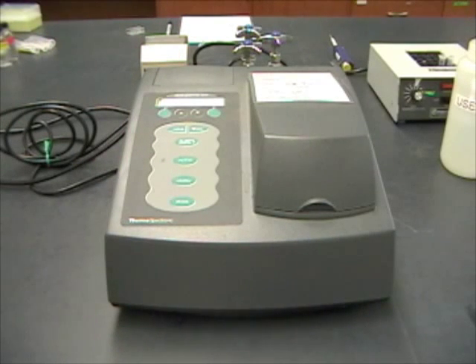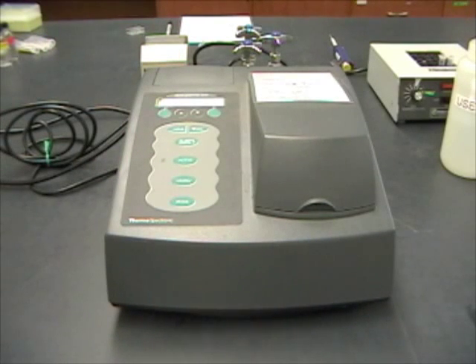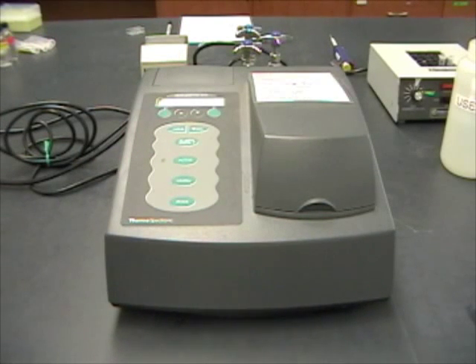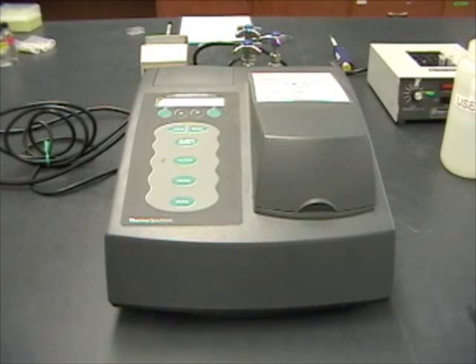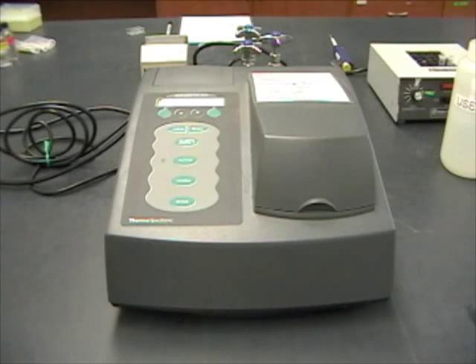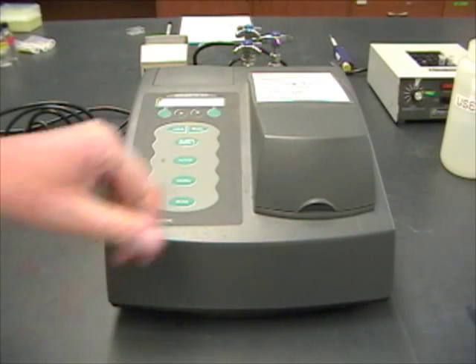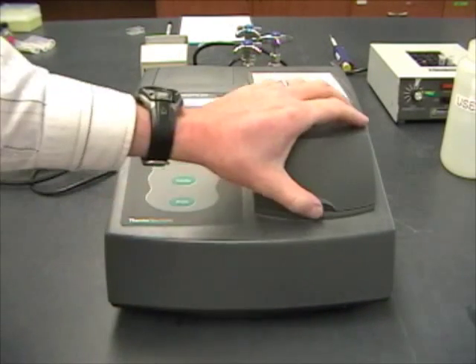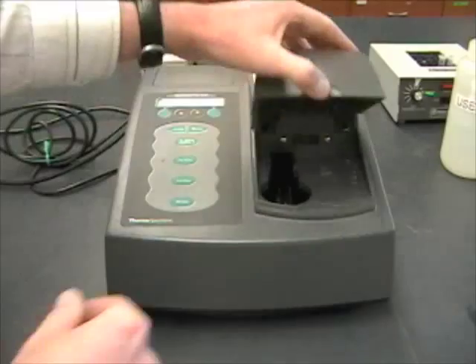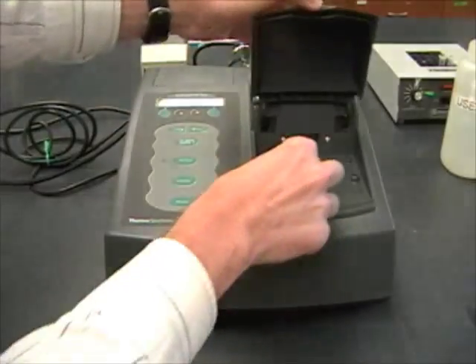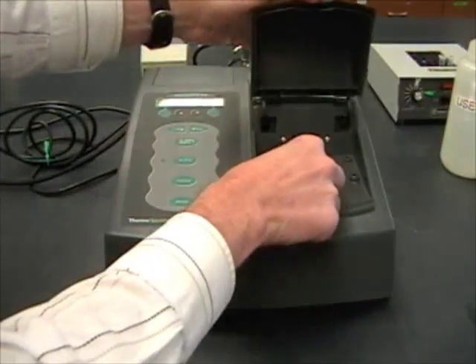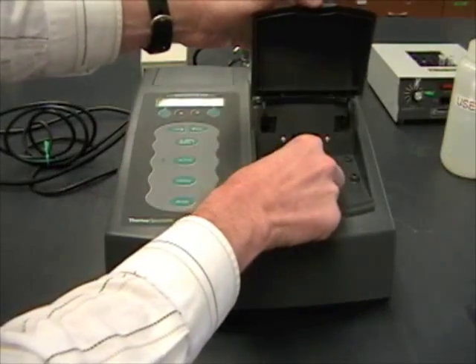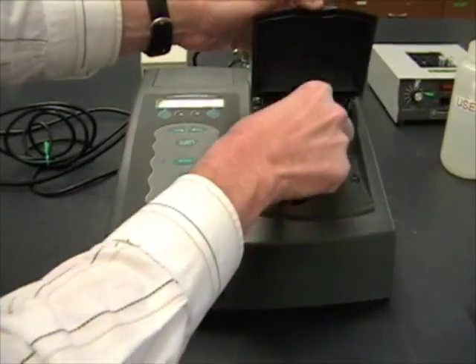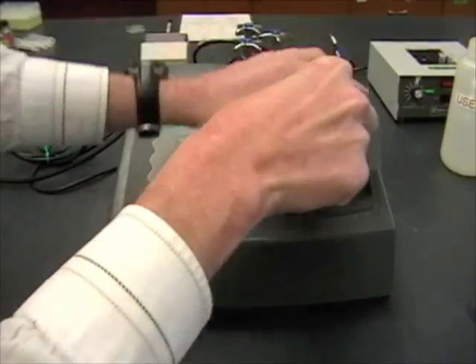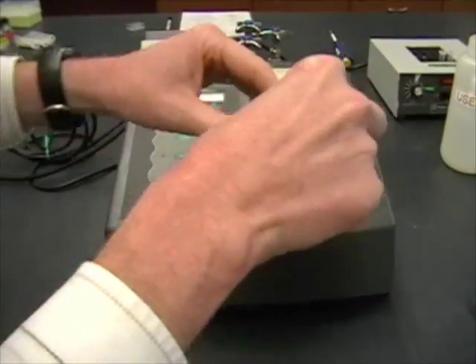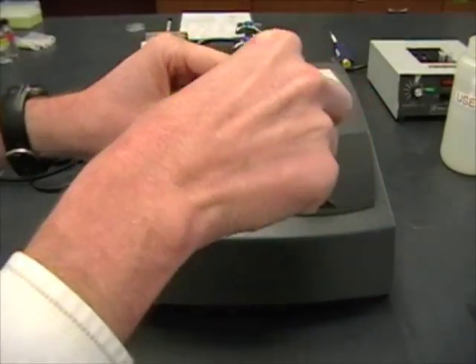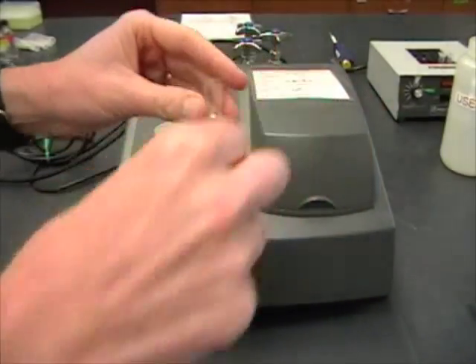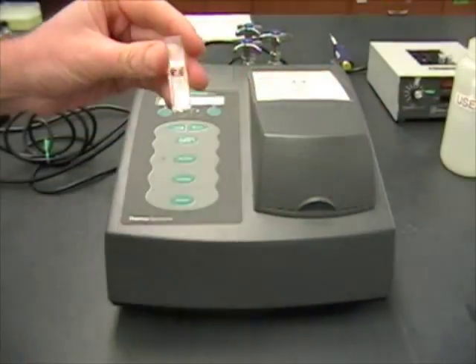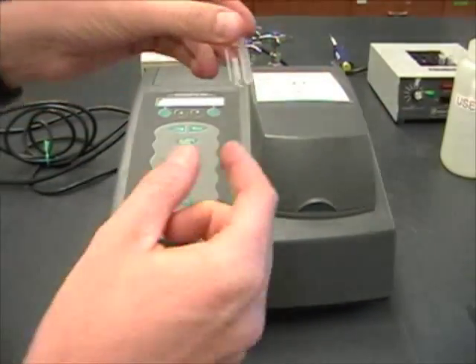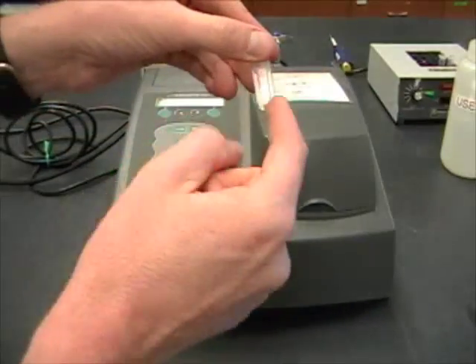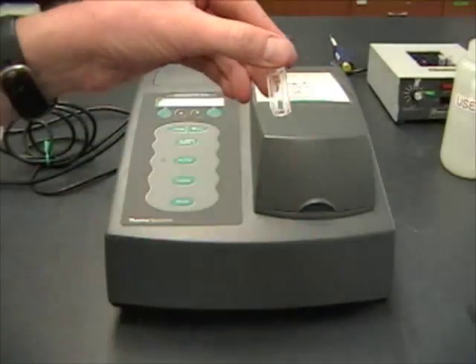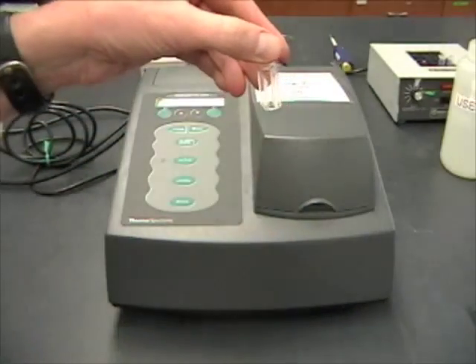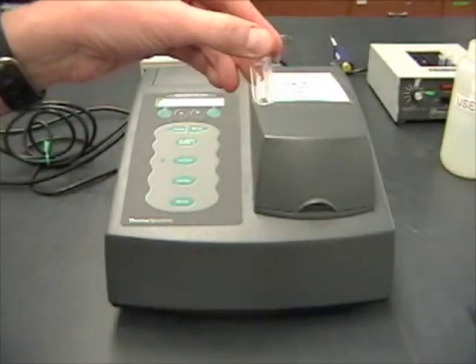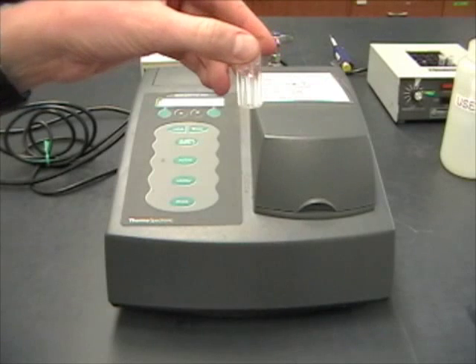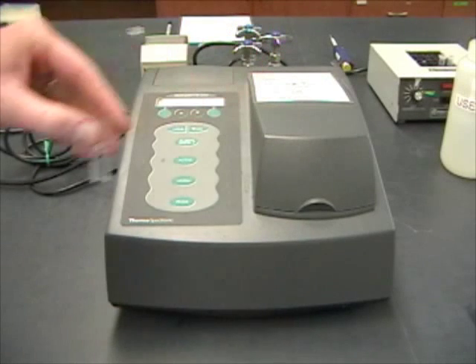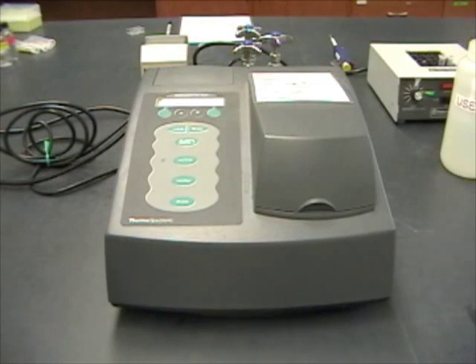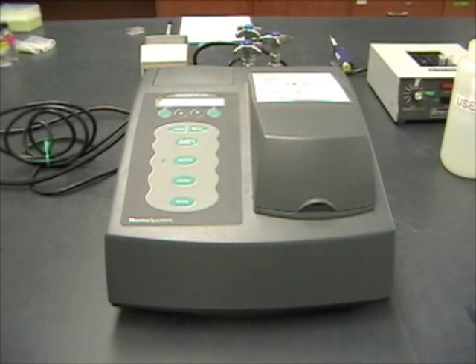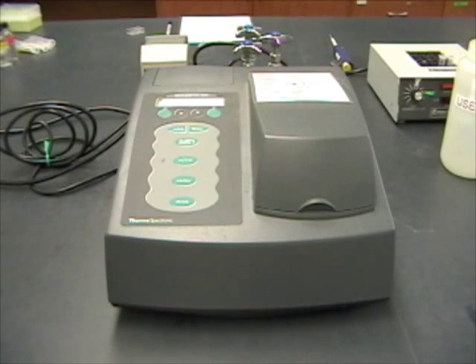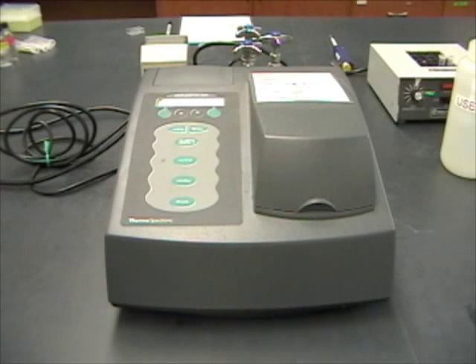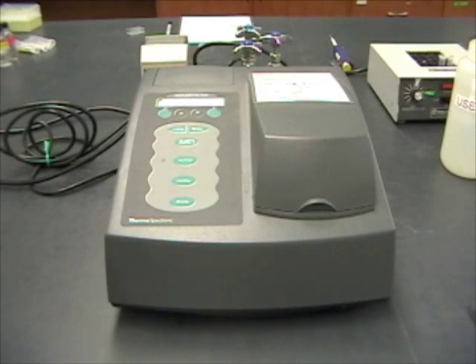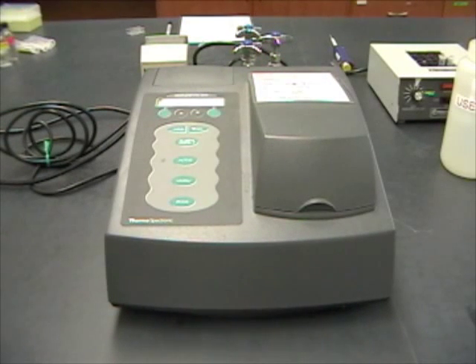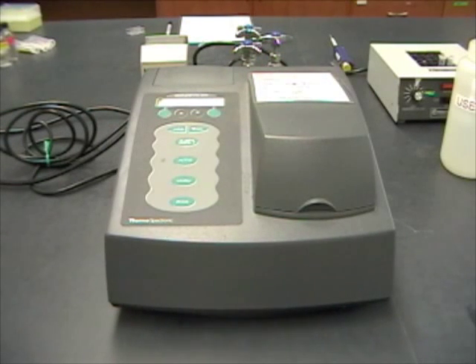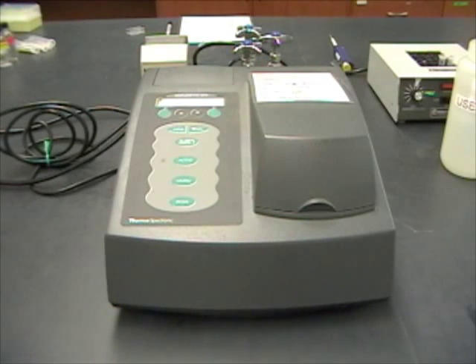Over the time that you're doing the experiment, the bacteria are going to keep multiplying. So it's important to calculate how many bacteria are in there to get an accurate measurement of the enzyme activity.